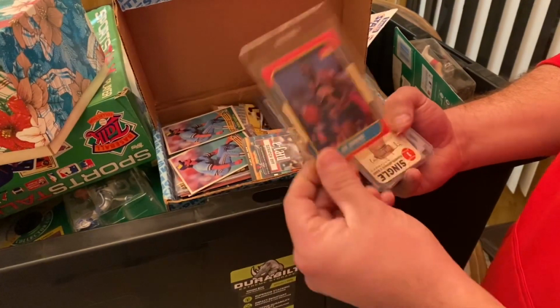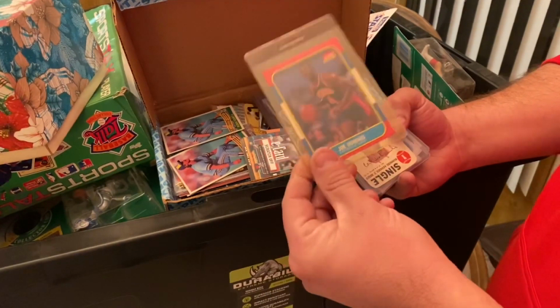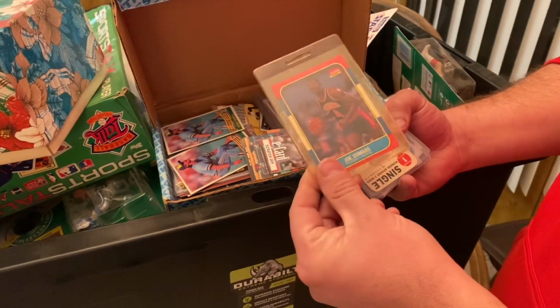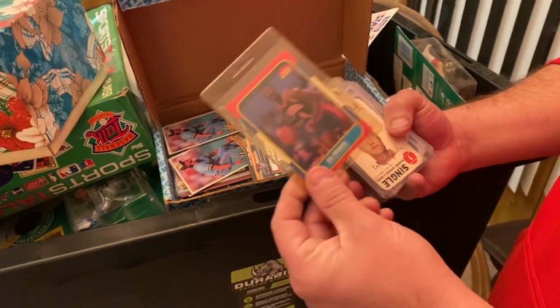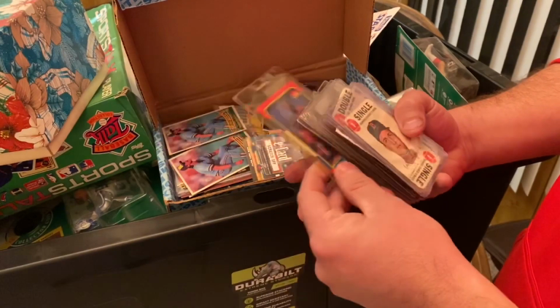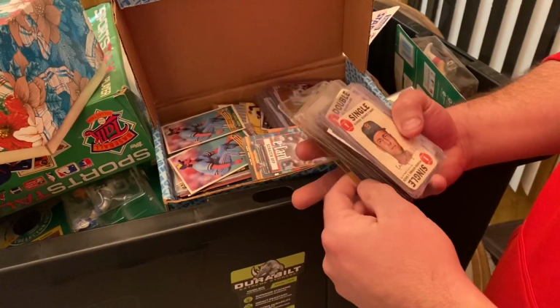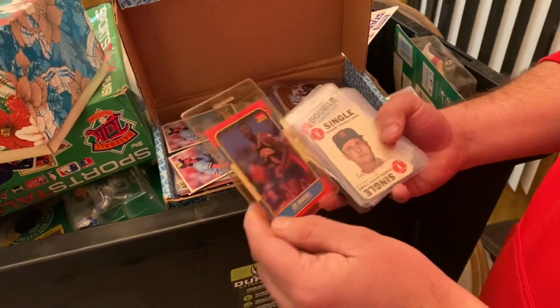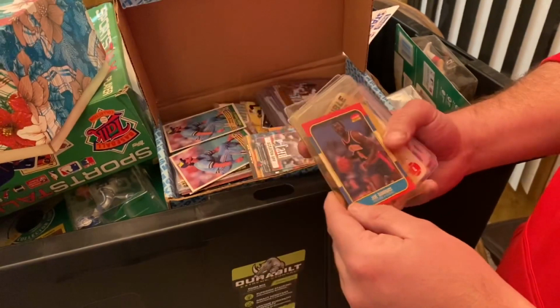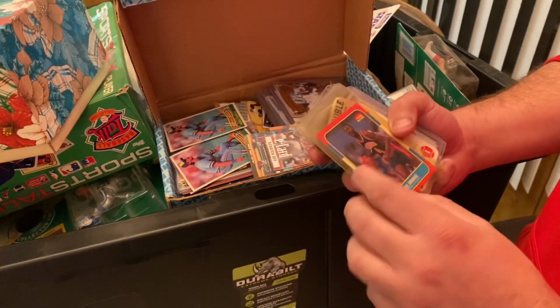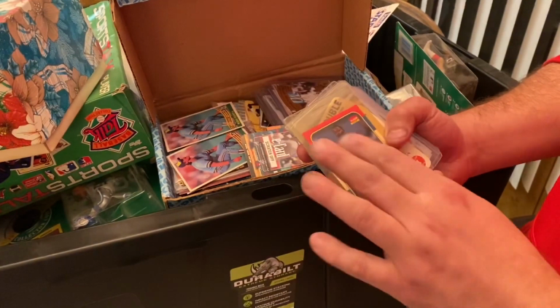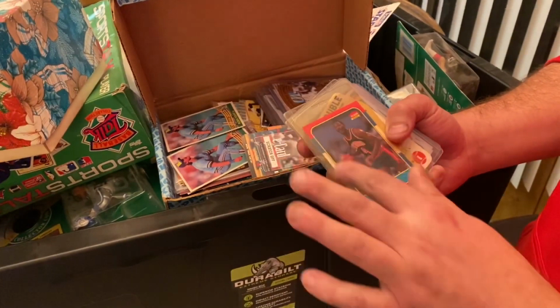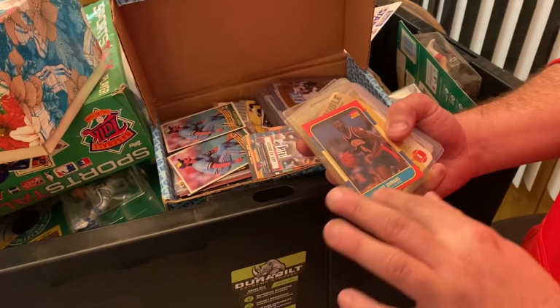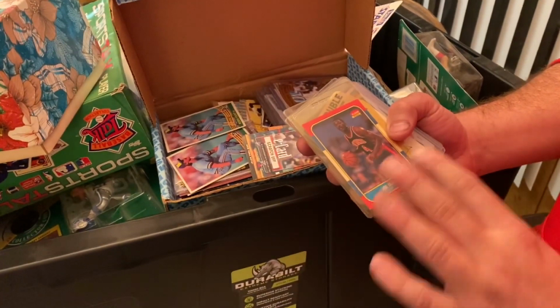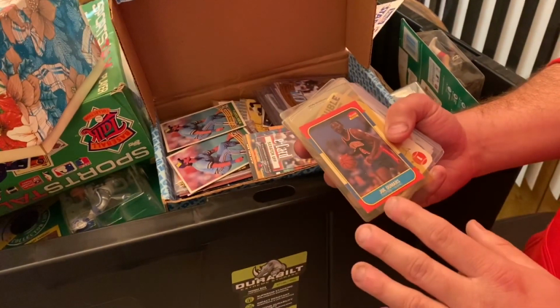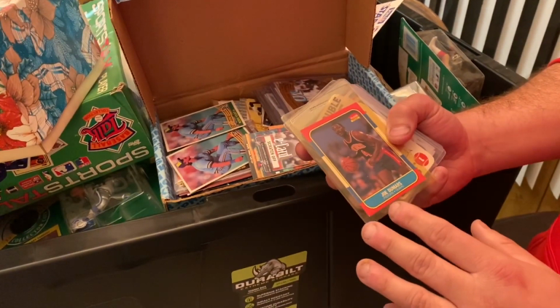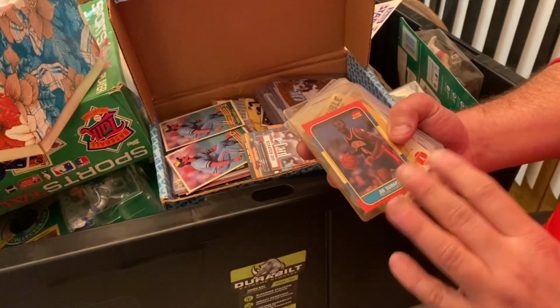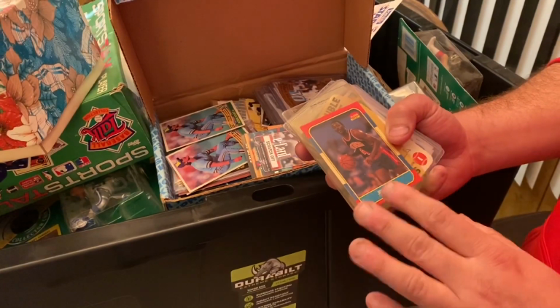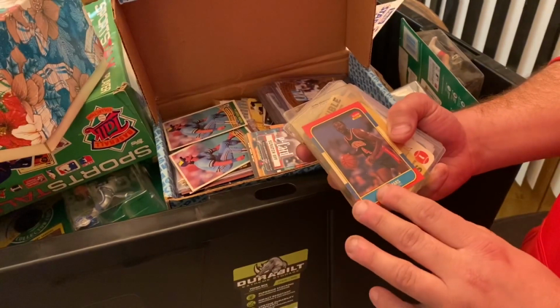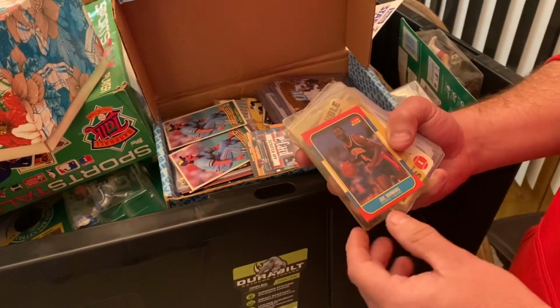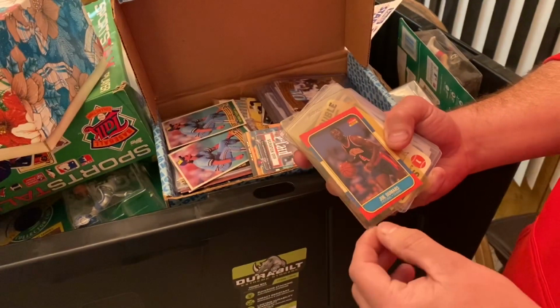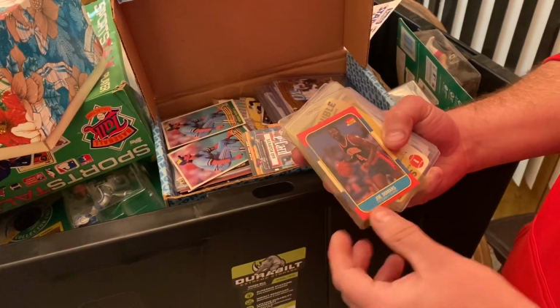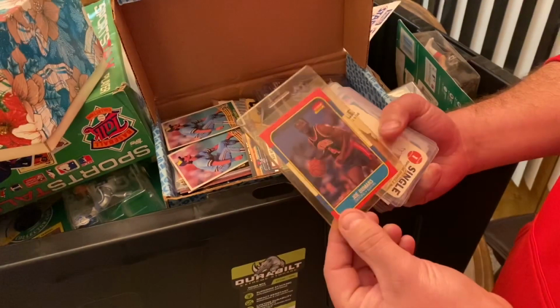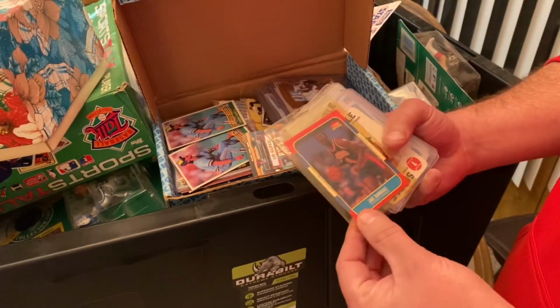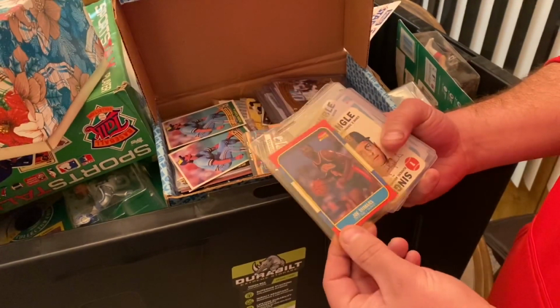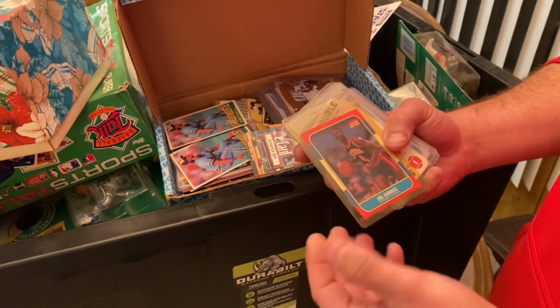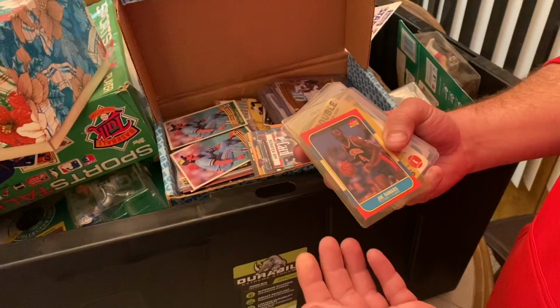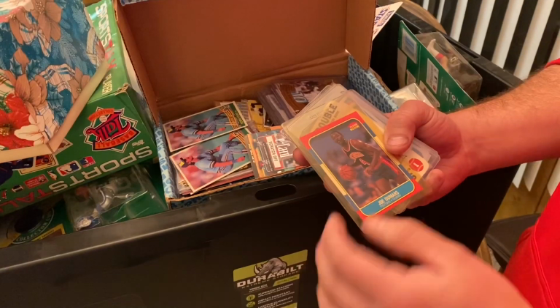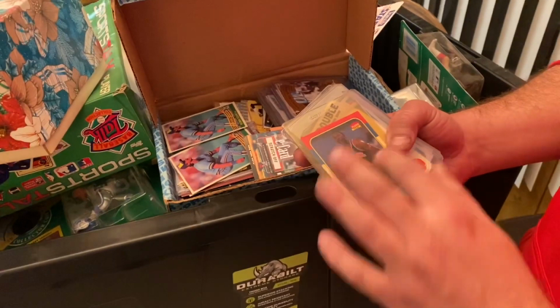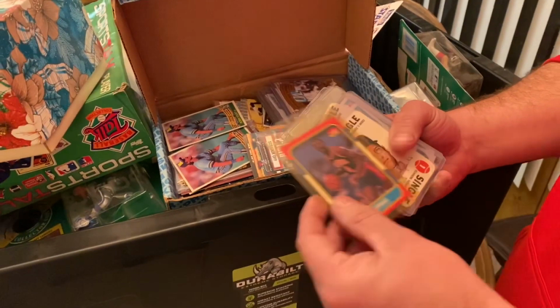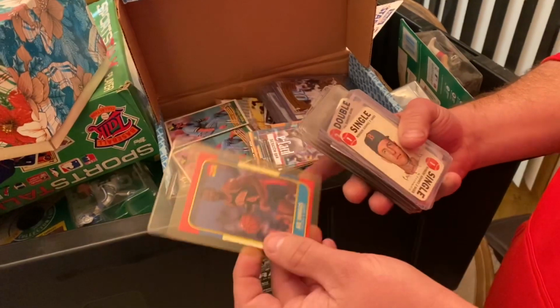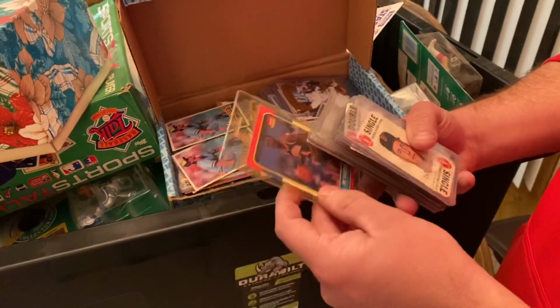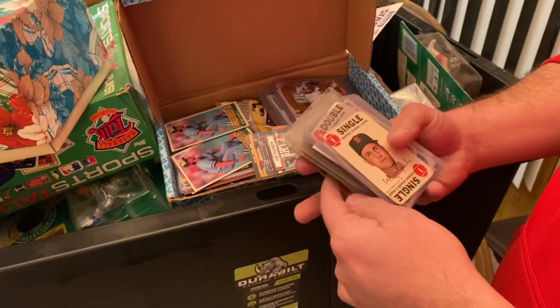Joe Dumars — this is a rookie, another good card. You're also going to notice the edges and condition are very important on these cards. It could take a card that's worth about $8 or $10 and make it a $30 card just based on the condition it's in.